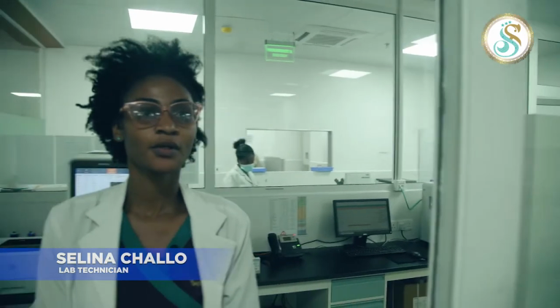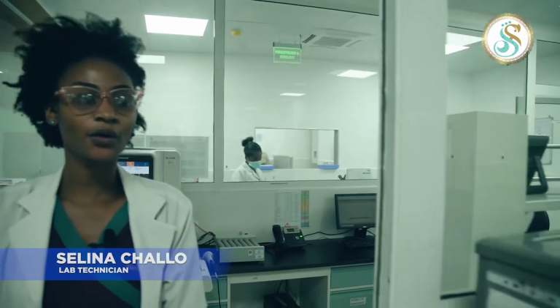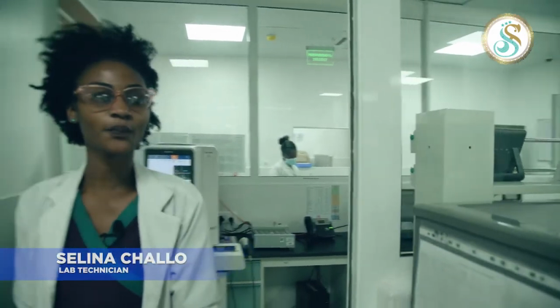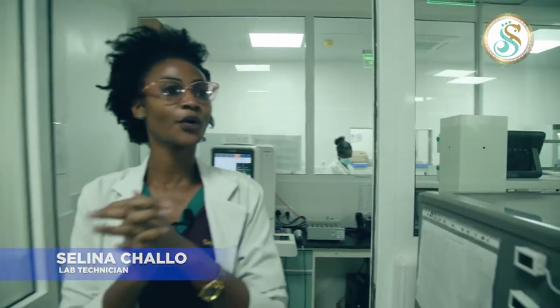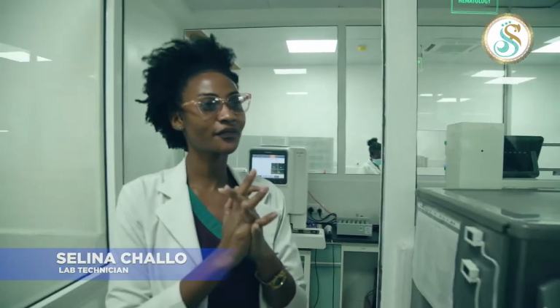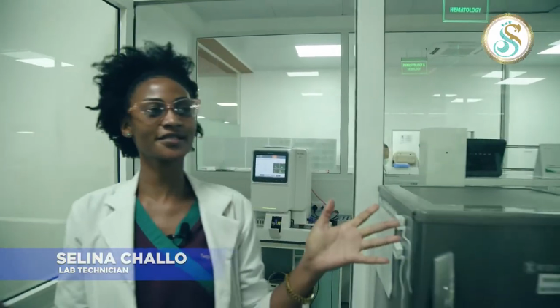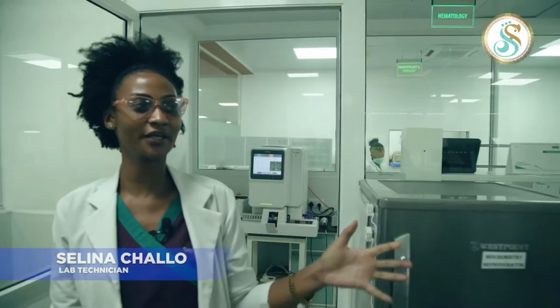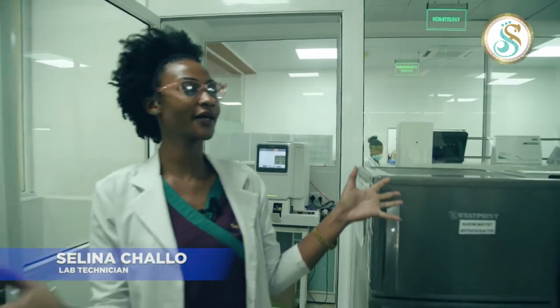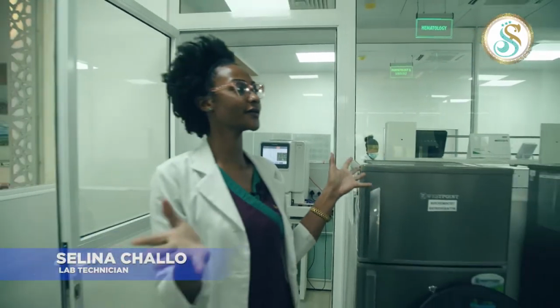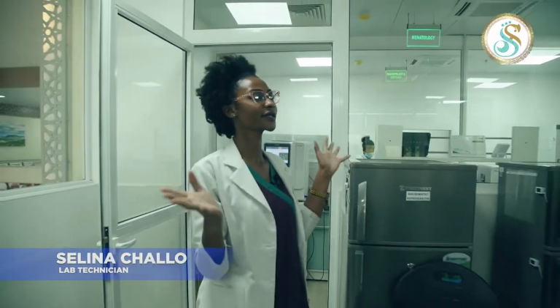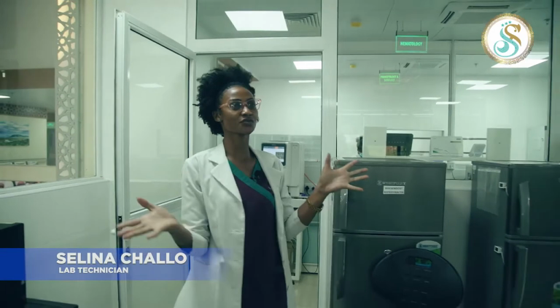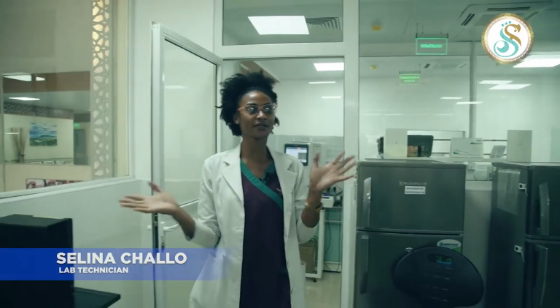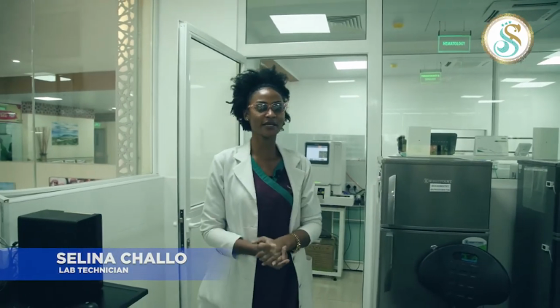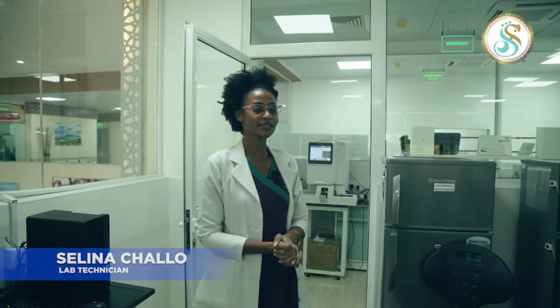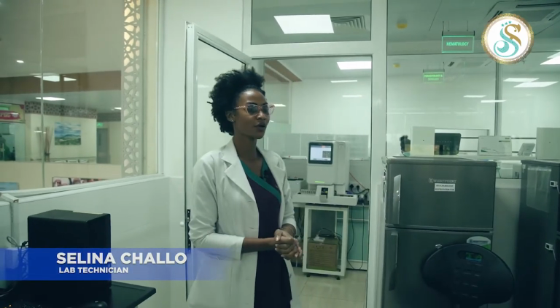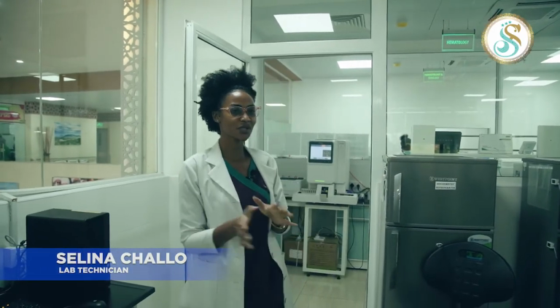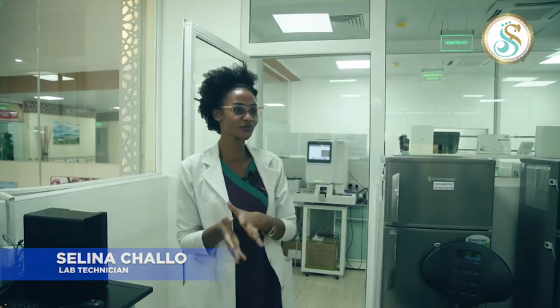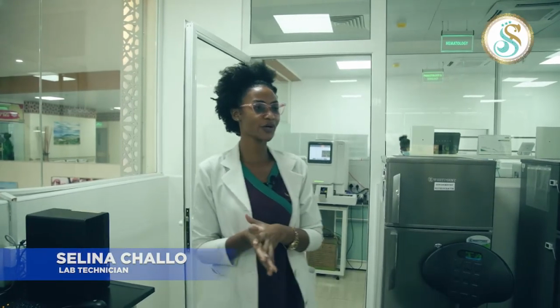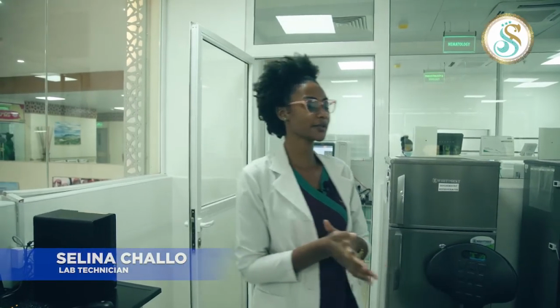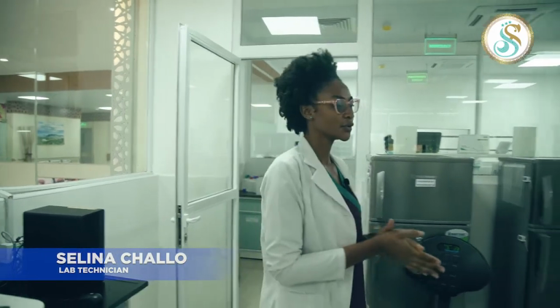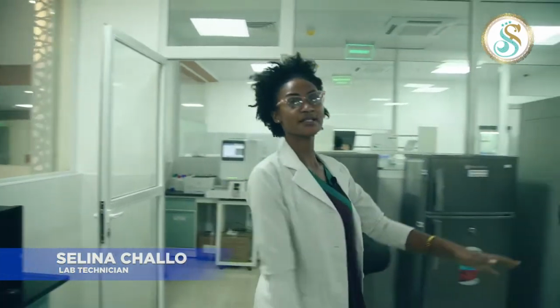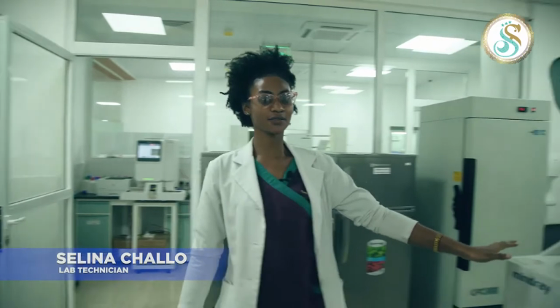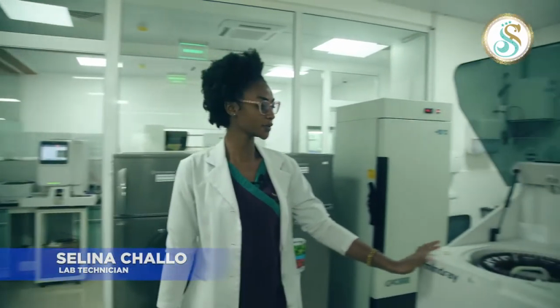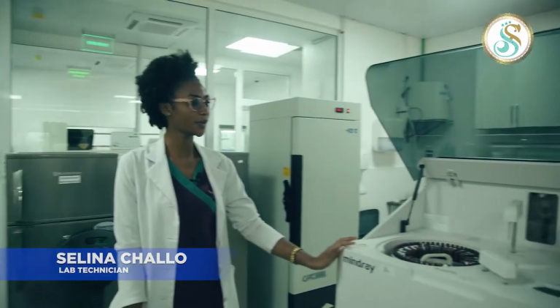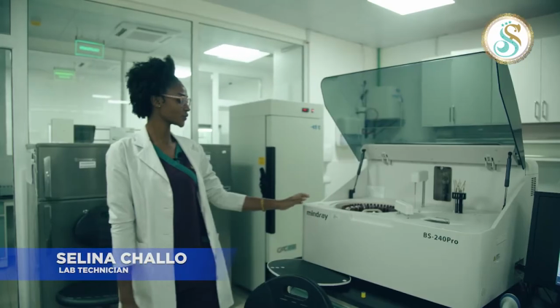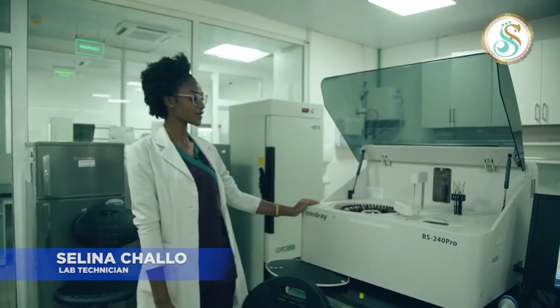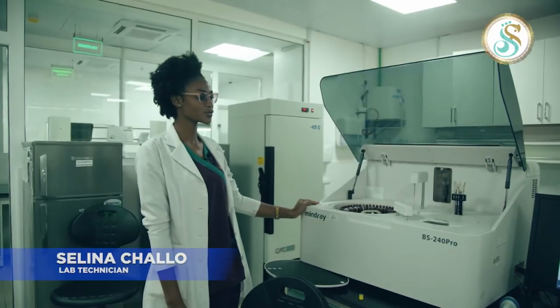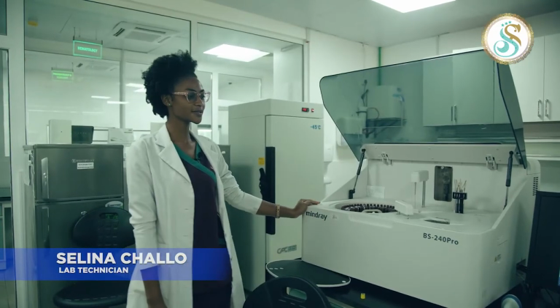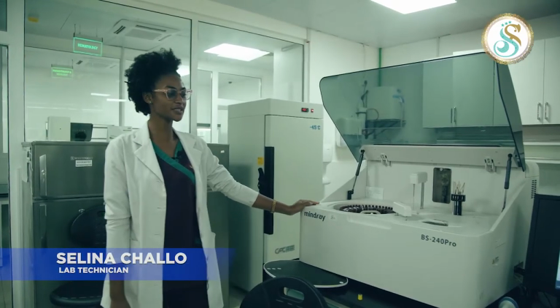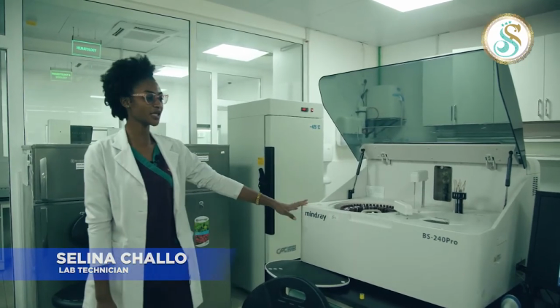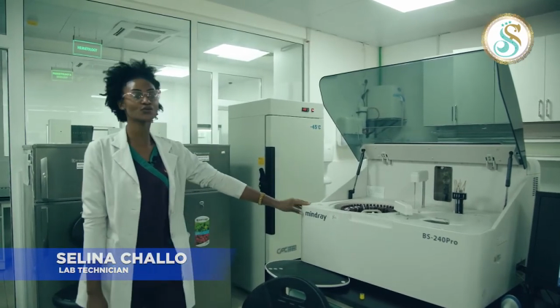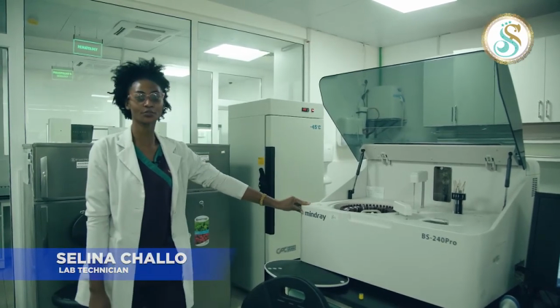We have this big chemistry department. We have multiple machines here. This is a chemistry analyzer — the BS240 Pro.